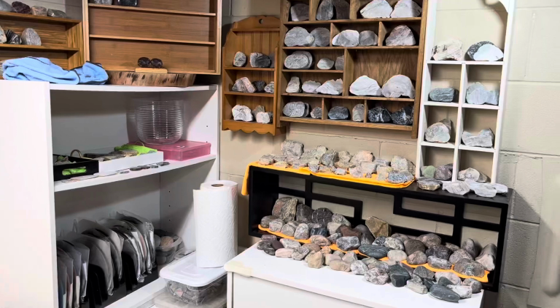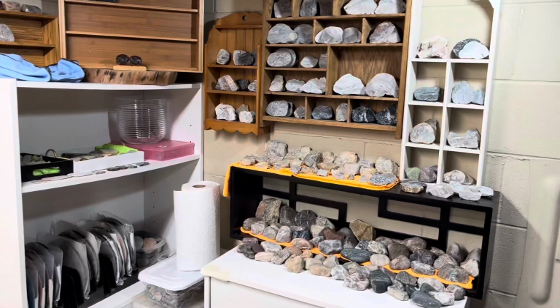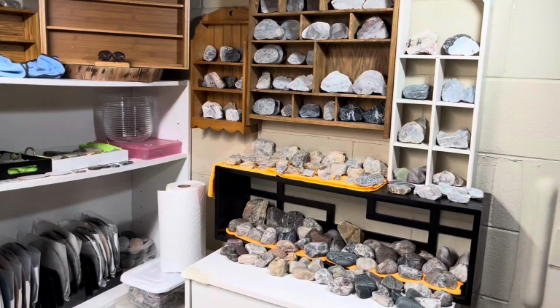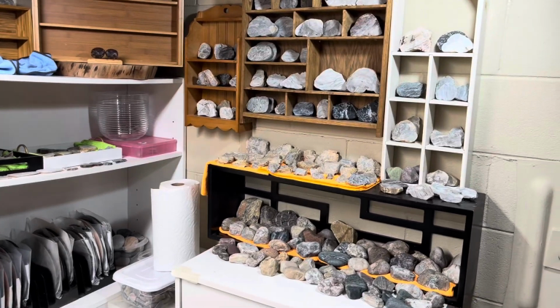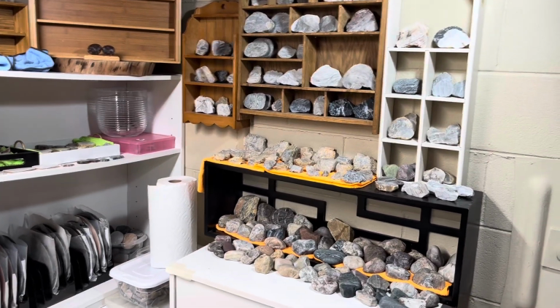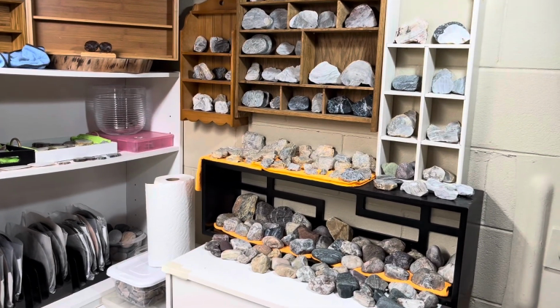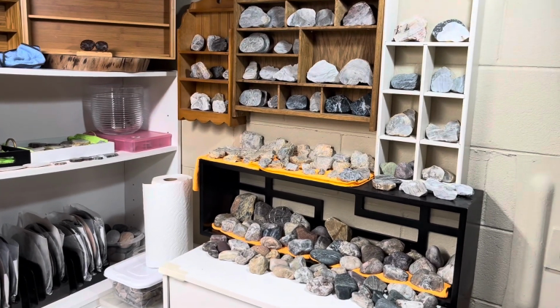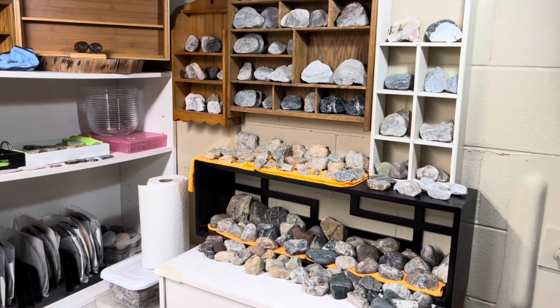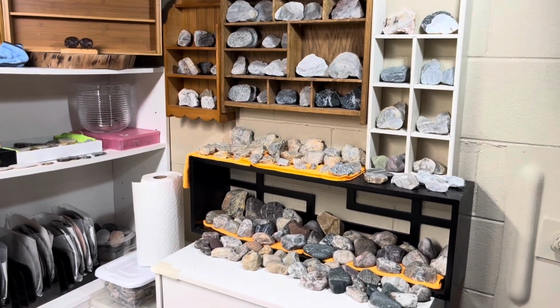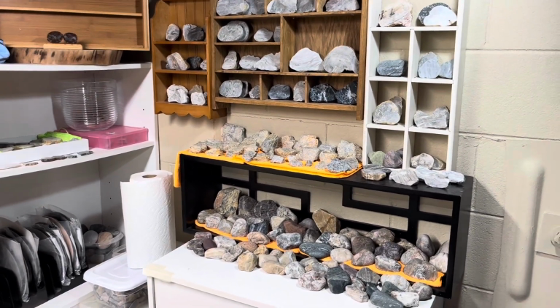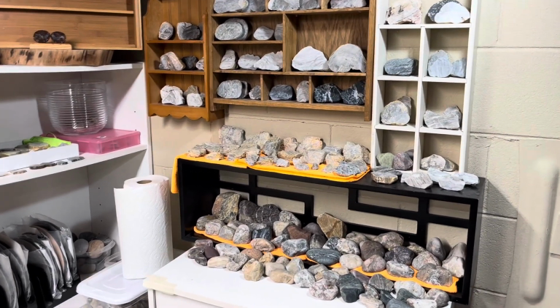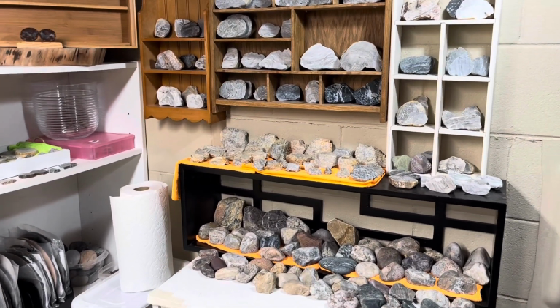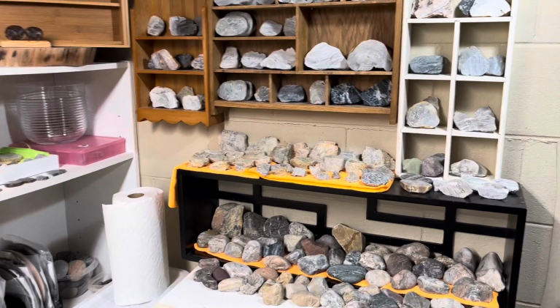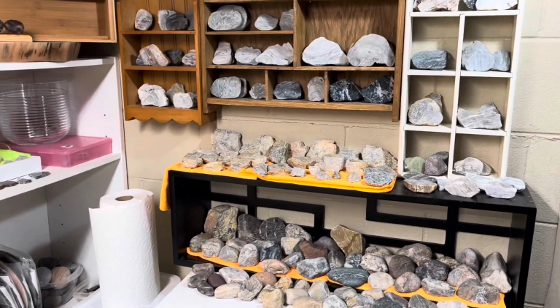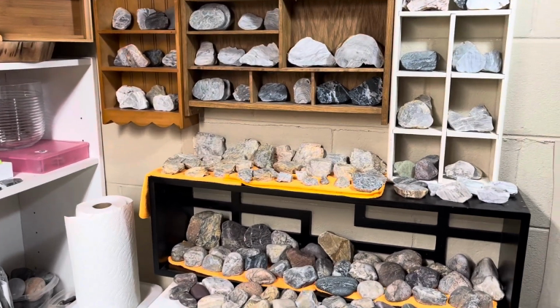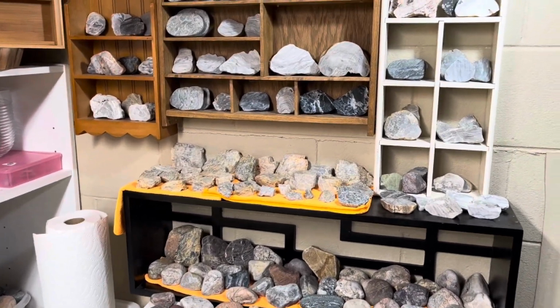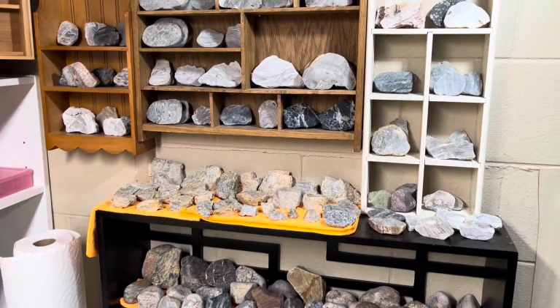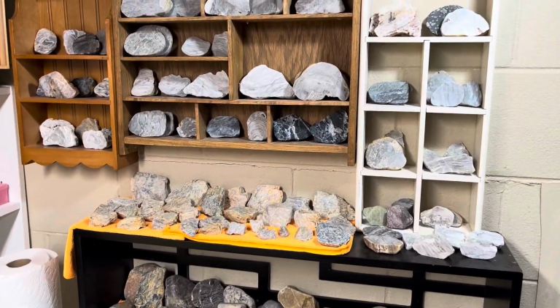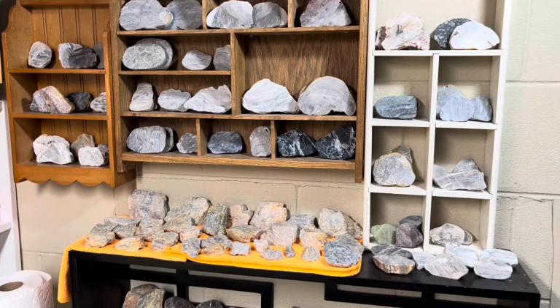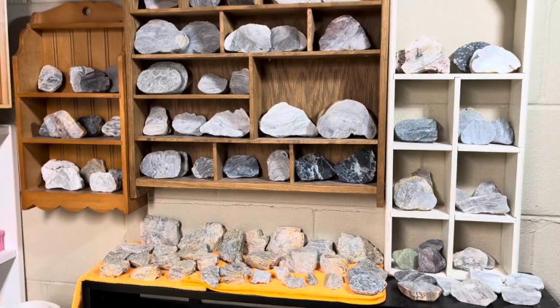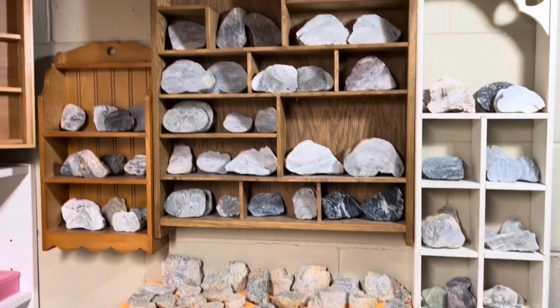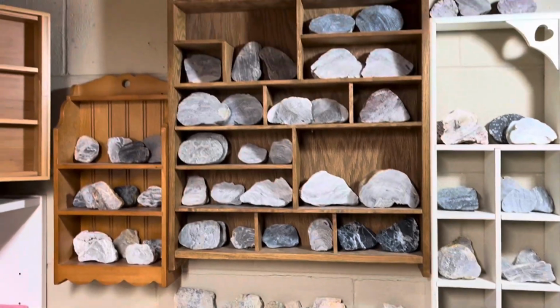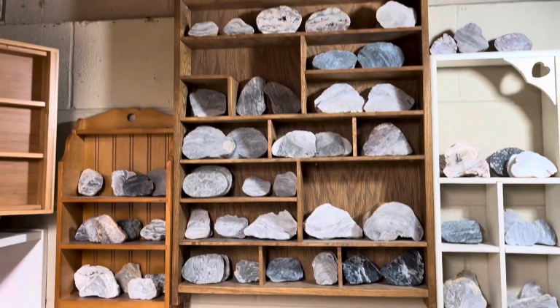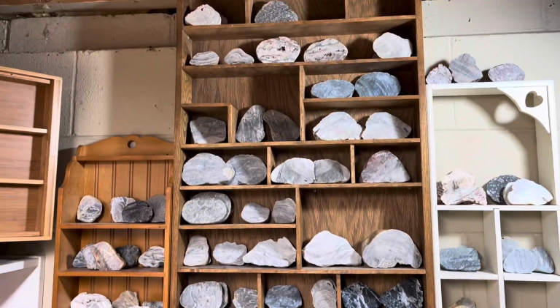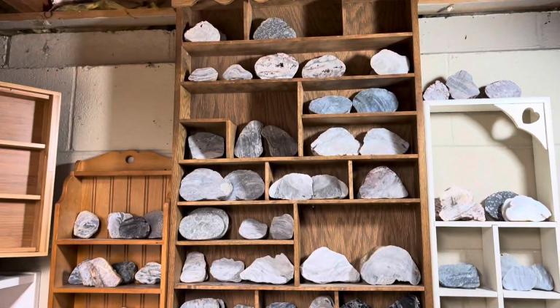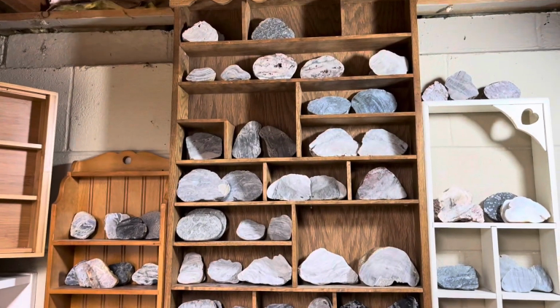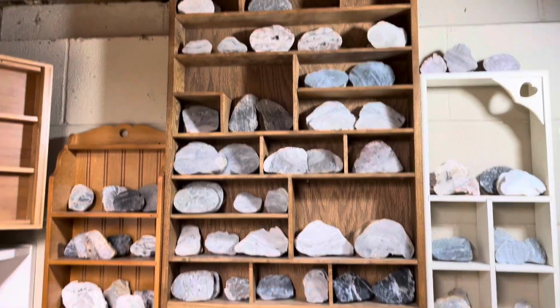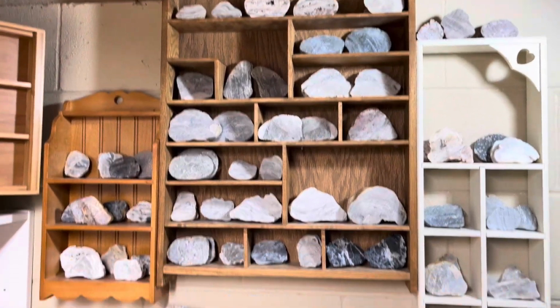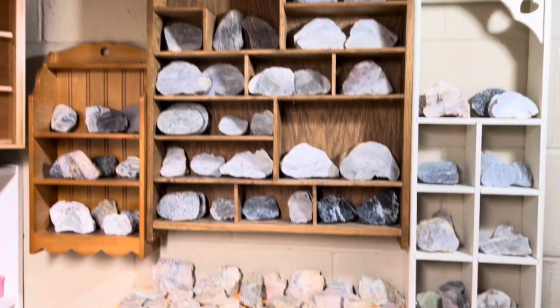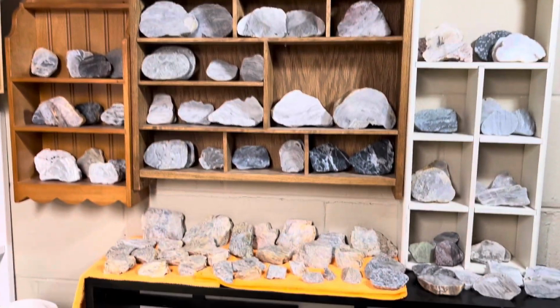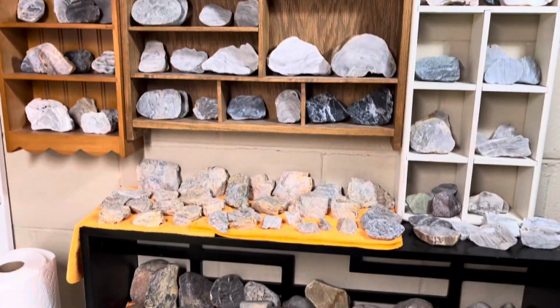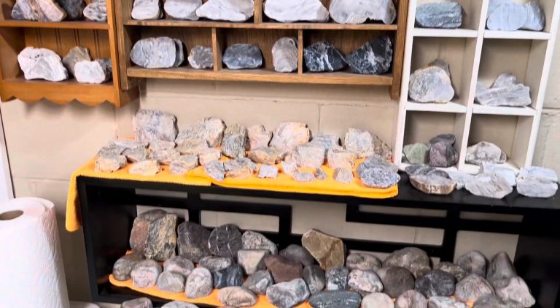Hey y'all, Ryan here from Planetary Lapidary, and welcome to another episode of Freeform Fridays where I take rocks and fossils I find on the western shore of Lake Michigan, shine them up, and make them look pretty.